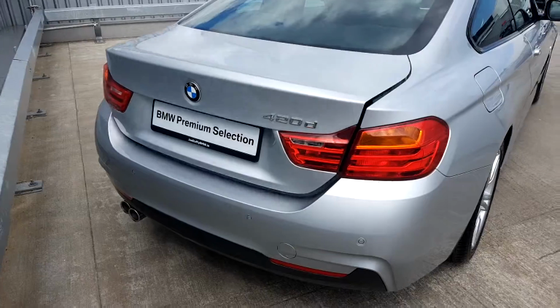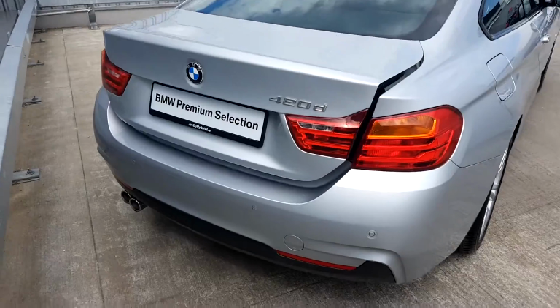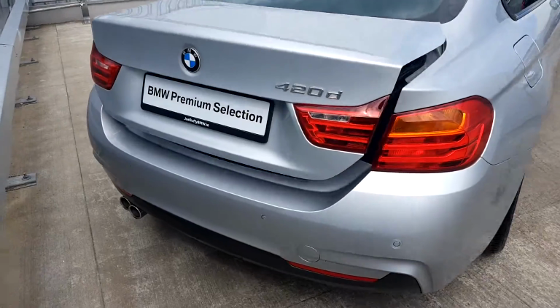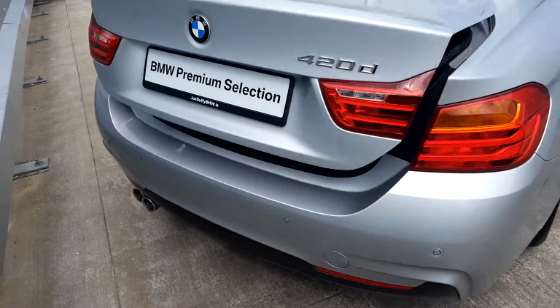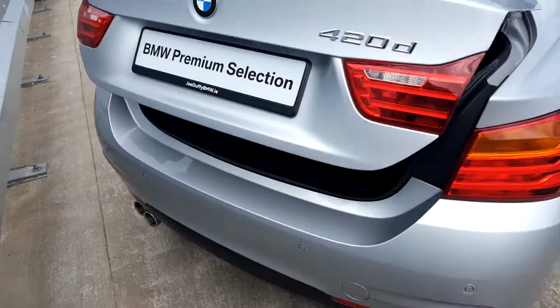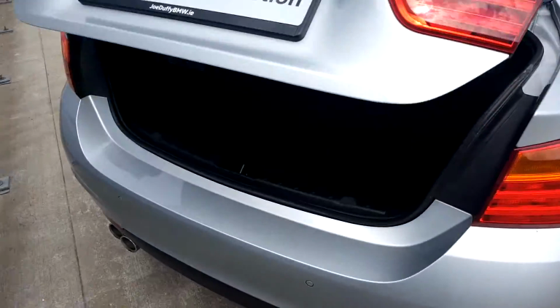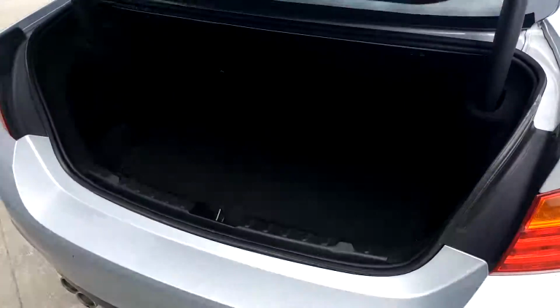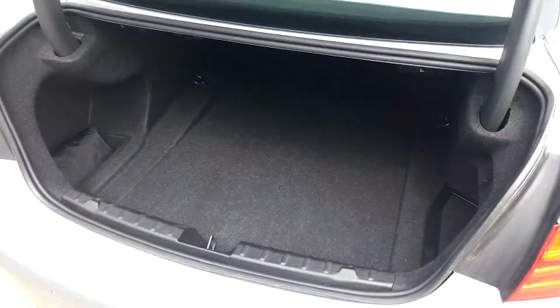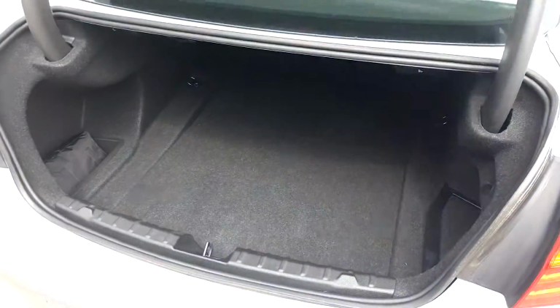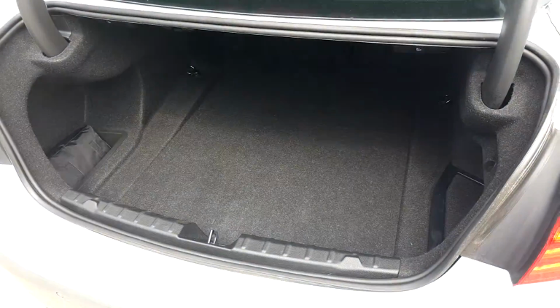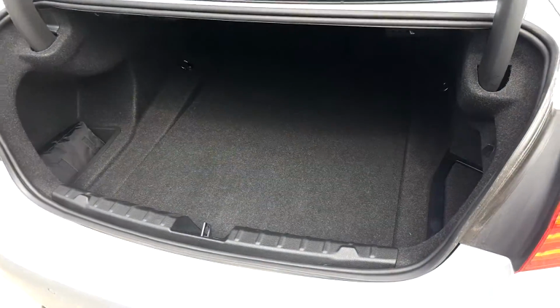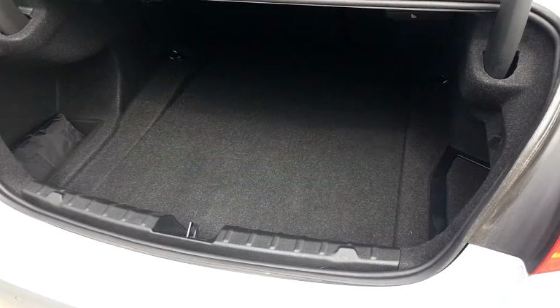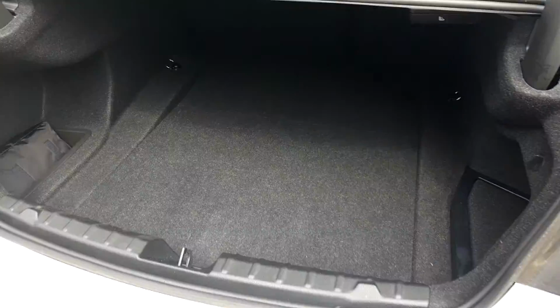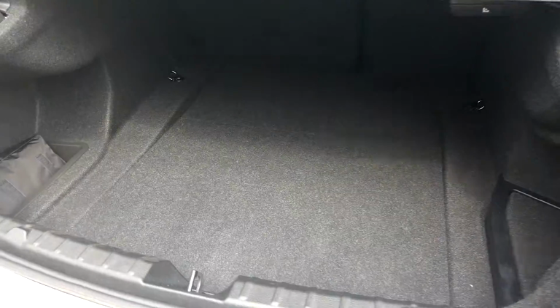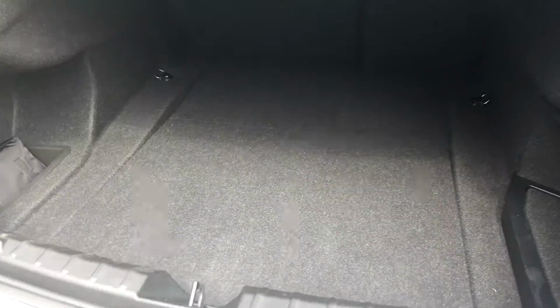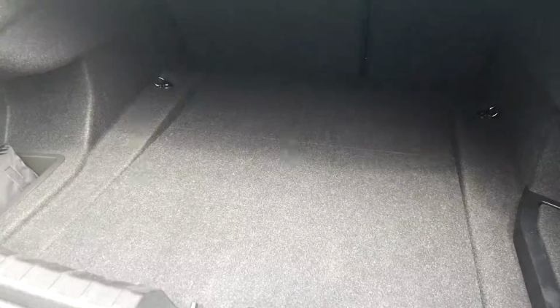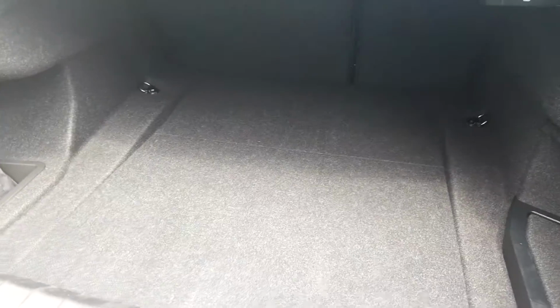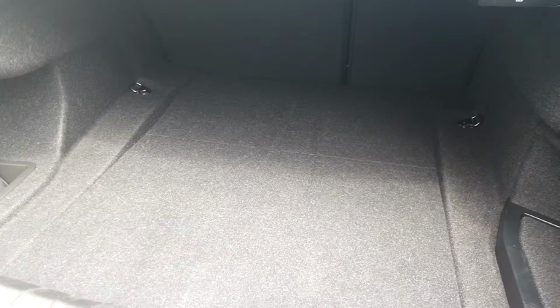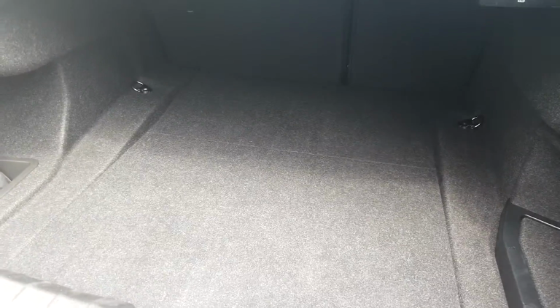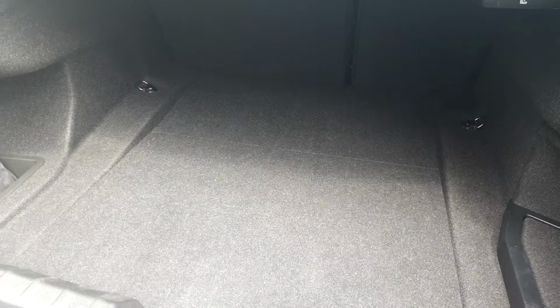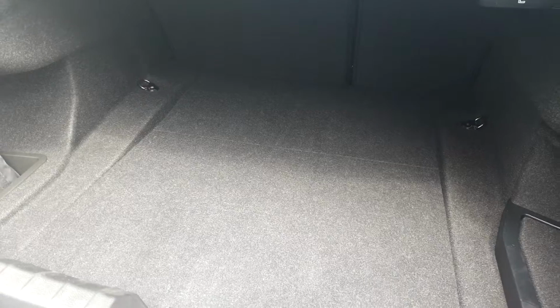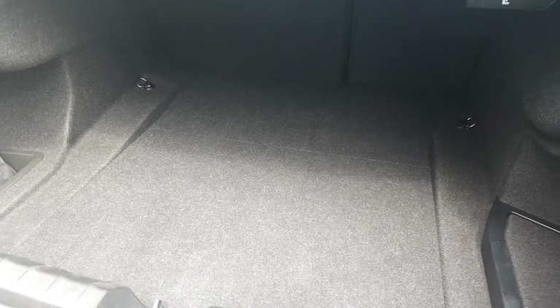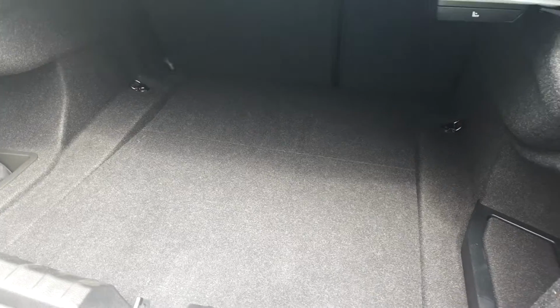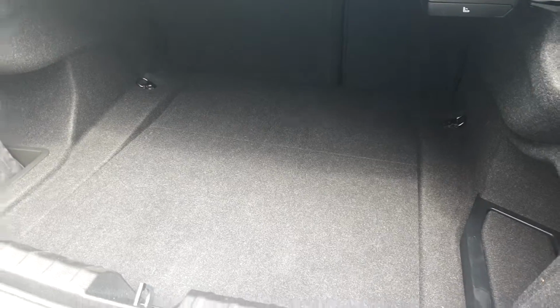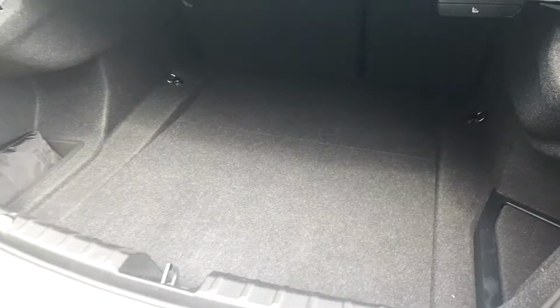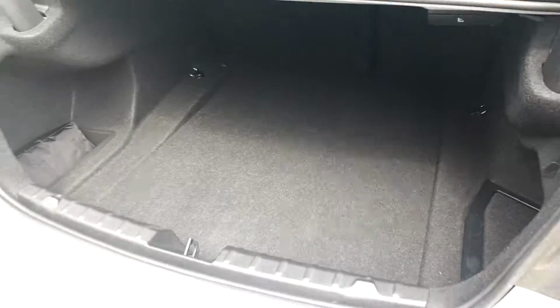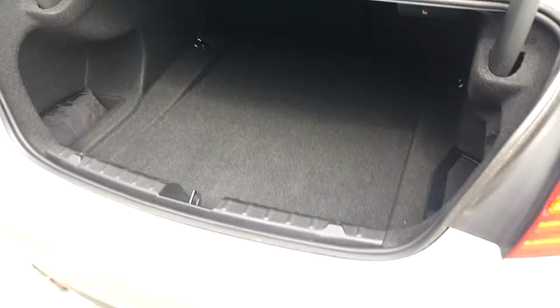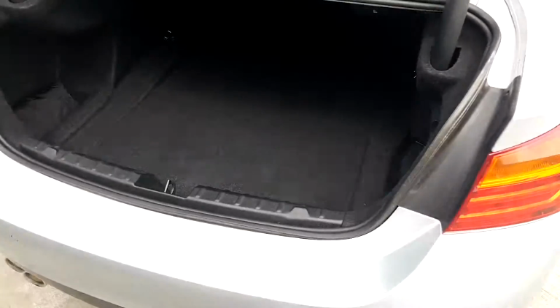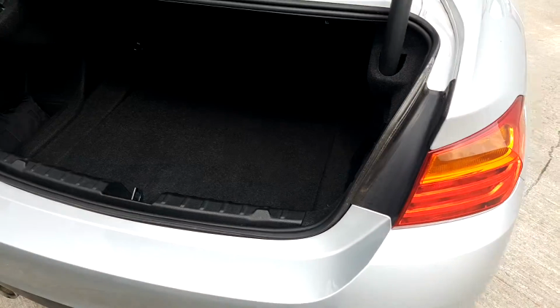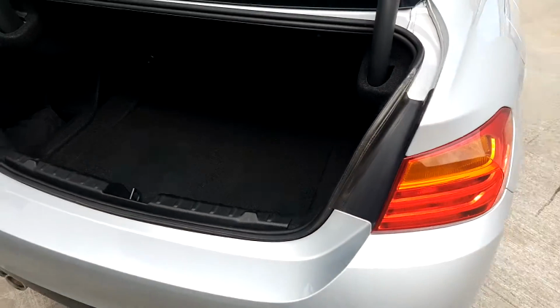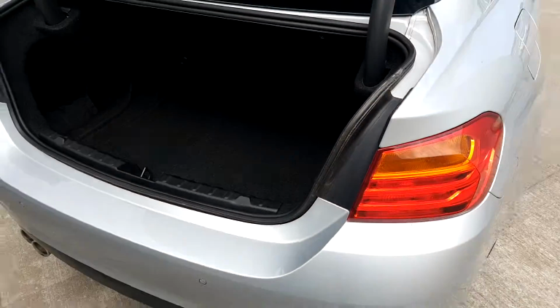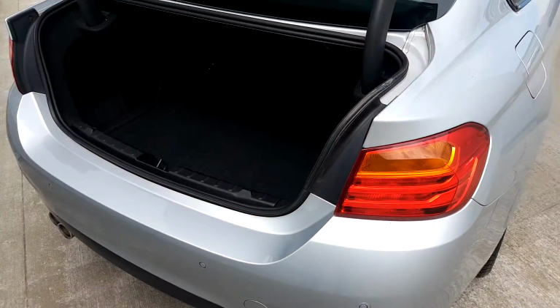Giving you a look inside the boot — you have the remote boot release on the keys, and there's a nice big boot with plenty of room for baggage, shopping, and whatever else you need.